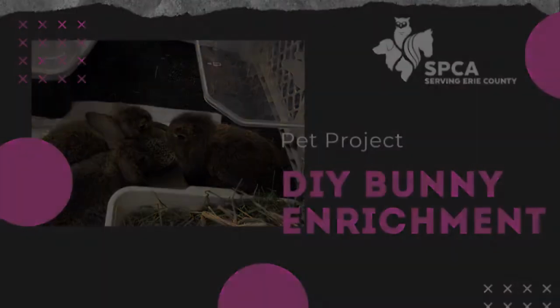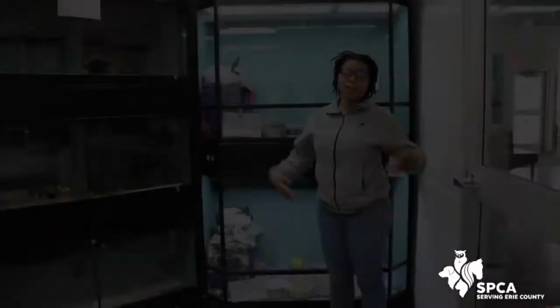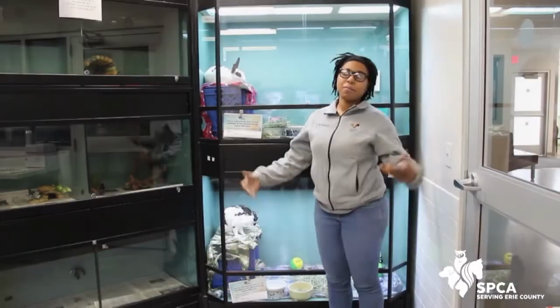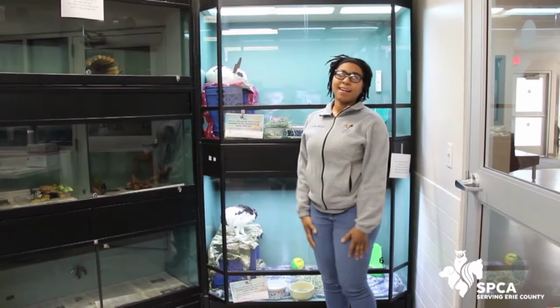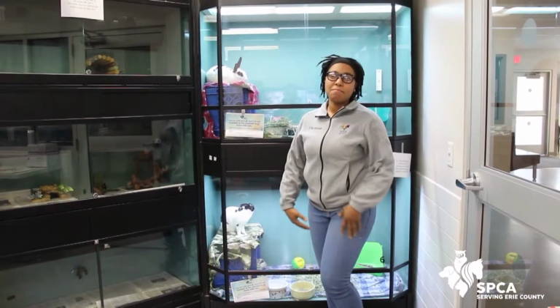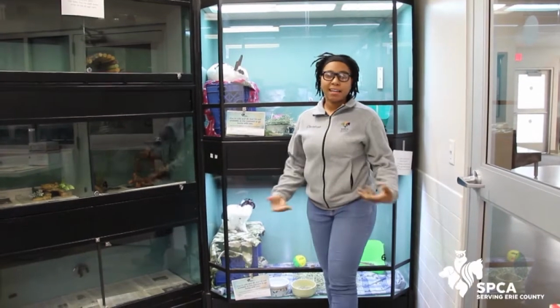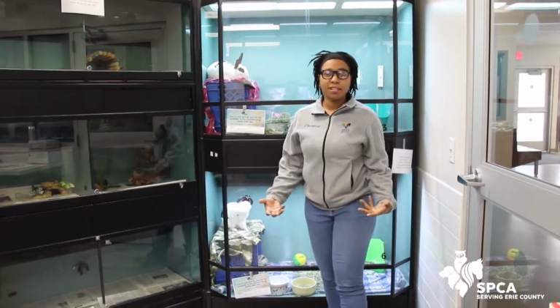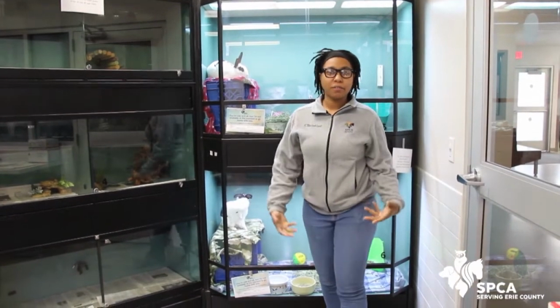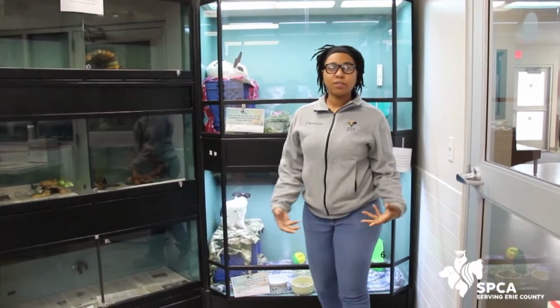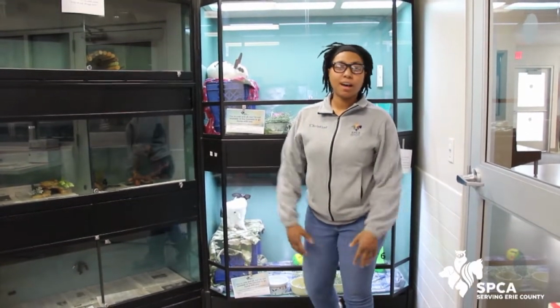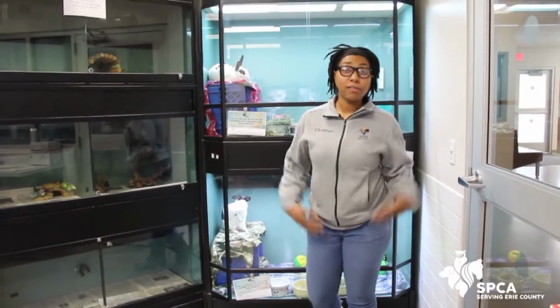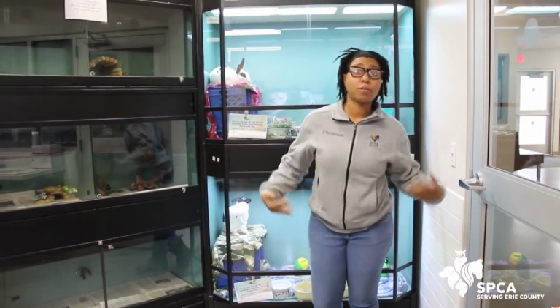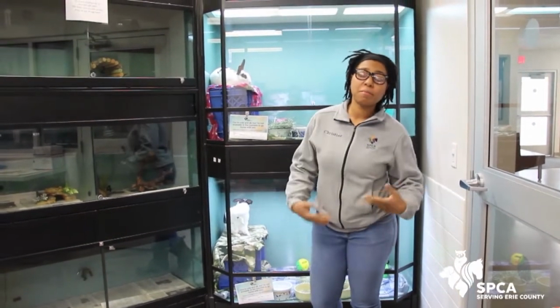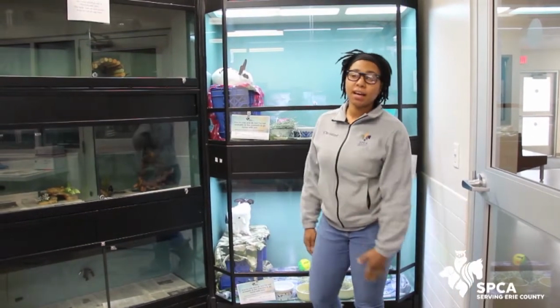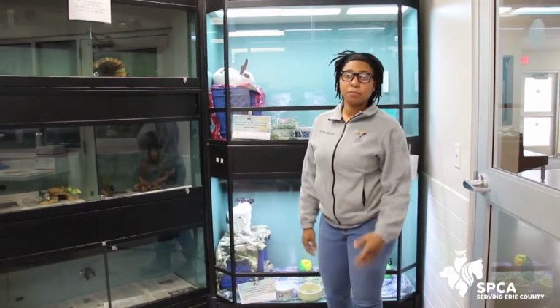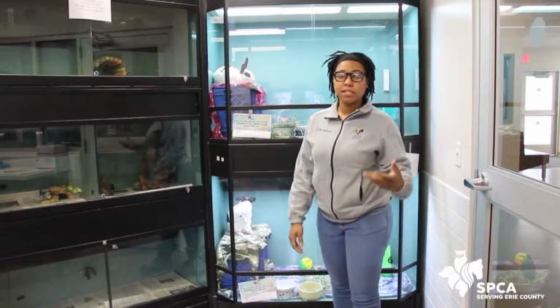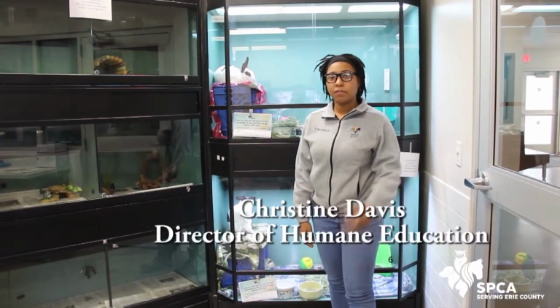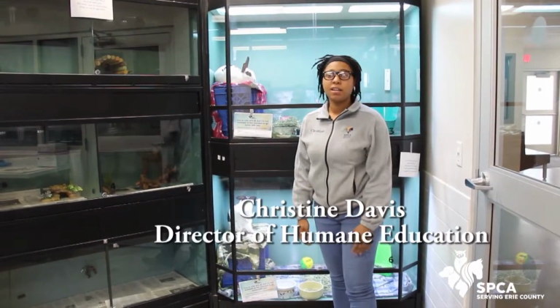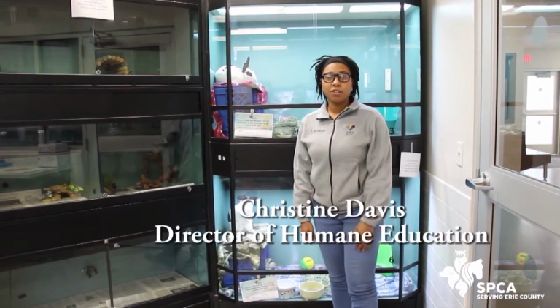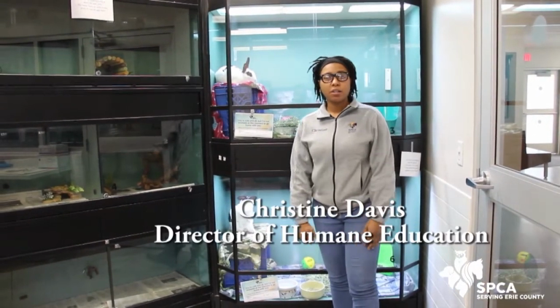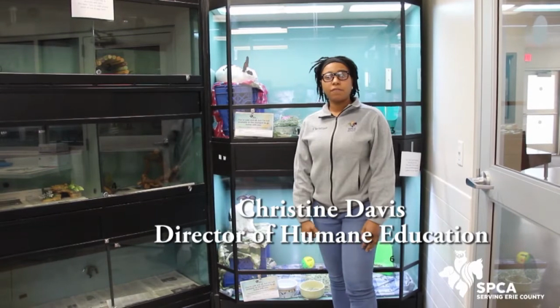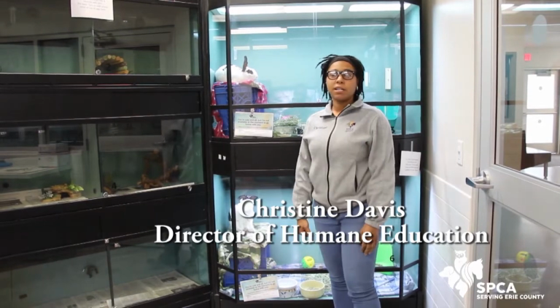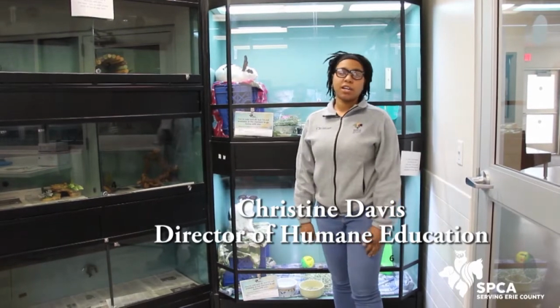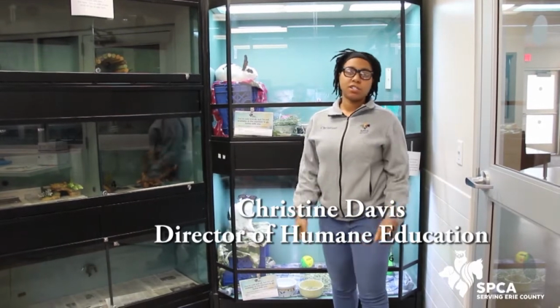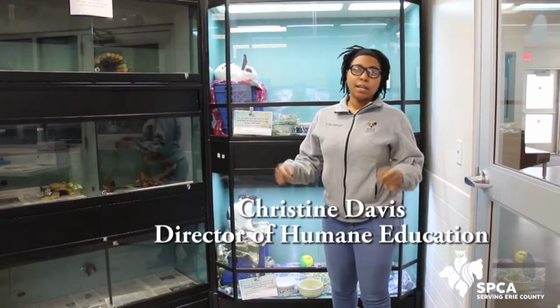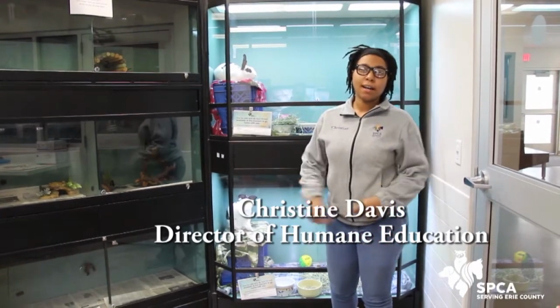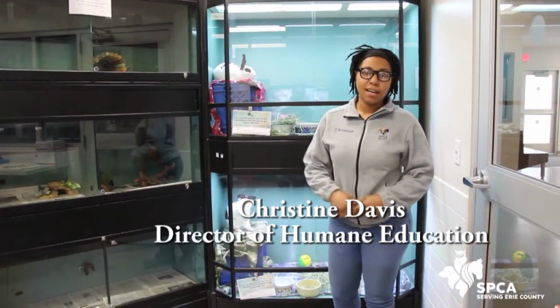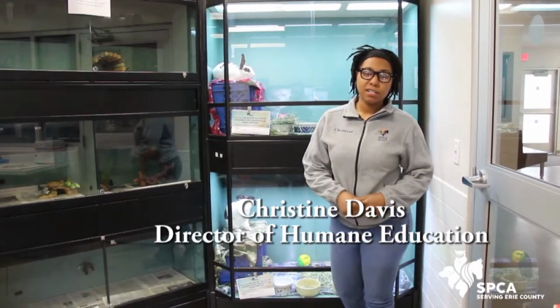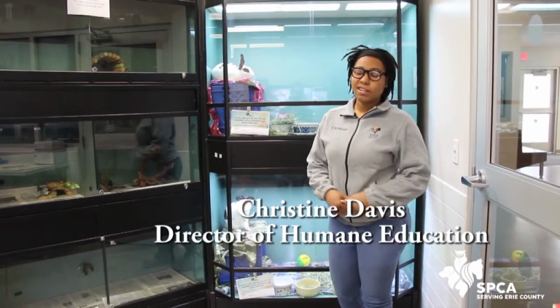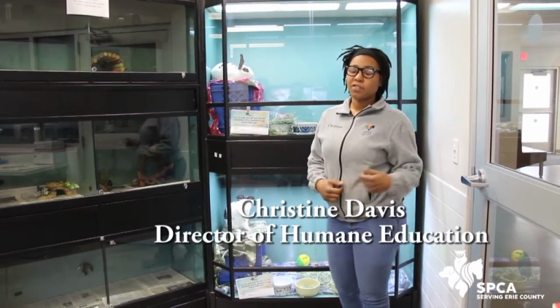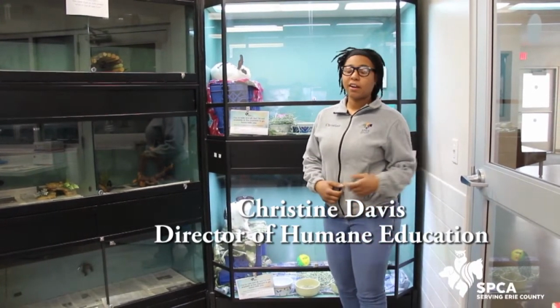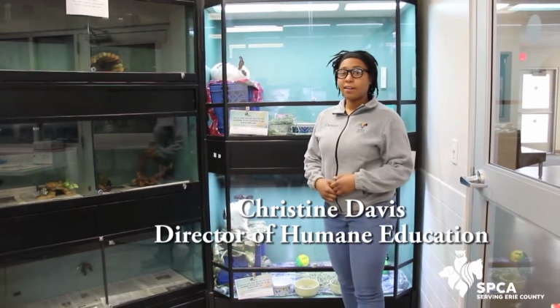Hello everybody, I am back again with another video. If you don't remember me, I am Kristi Davis, the Director of Humane Education here at the SPCA serving Erie County.